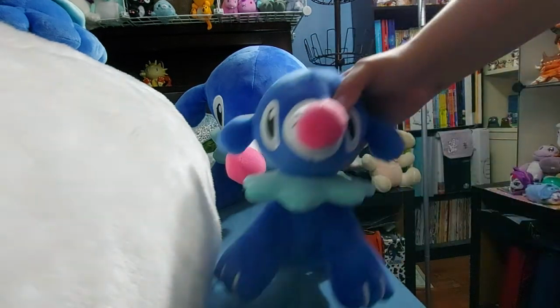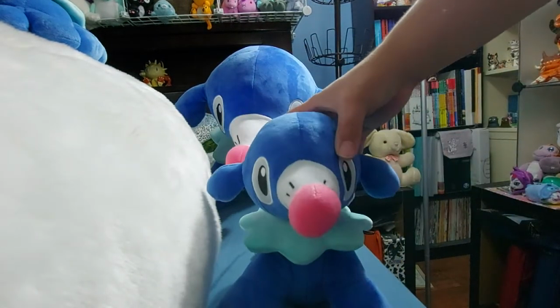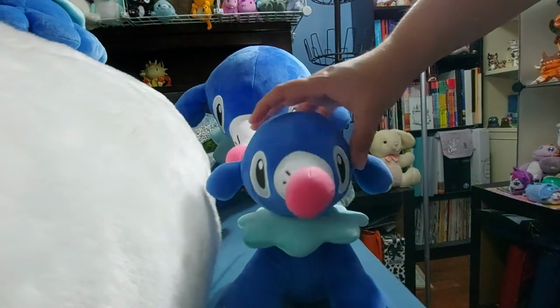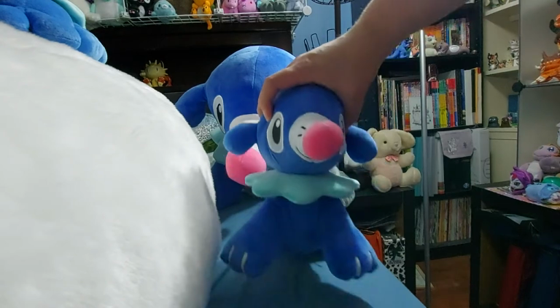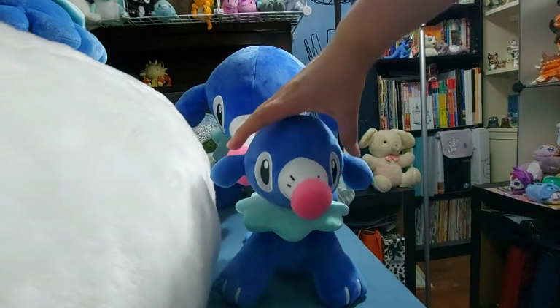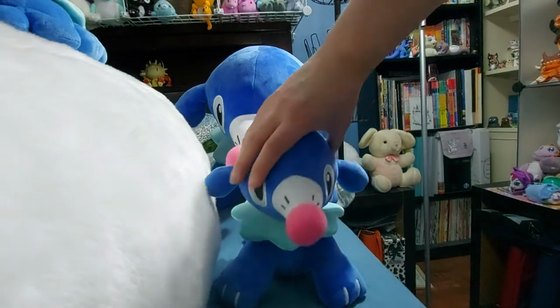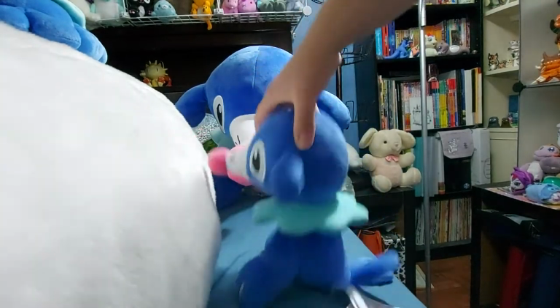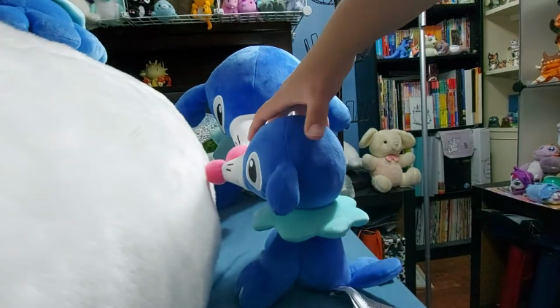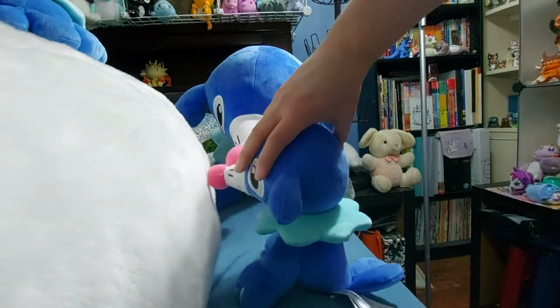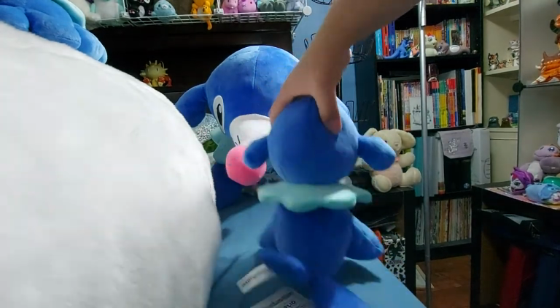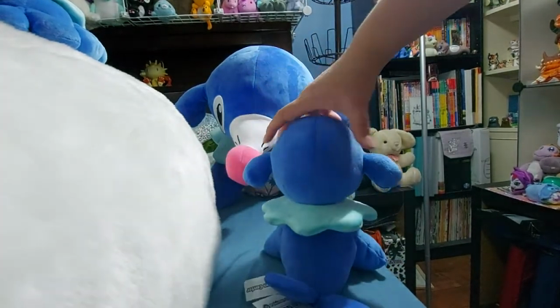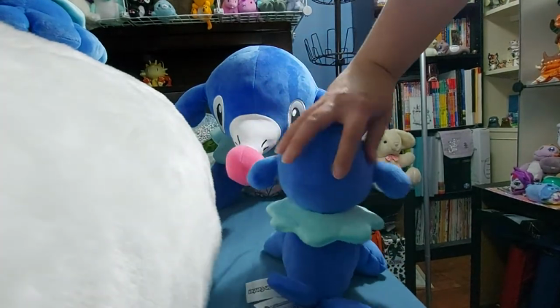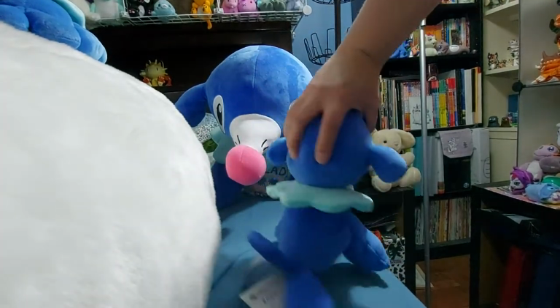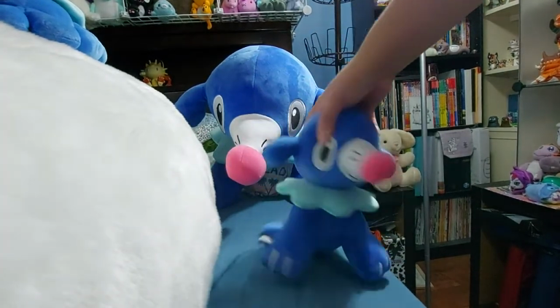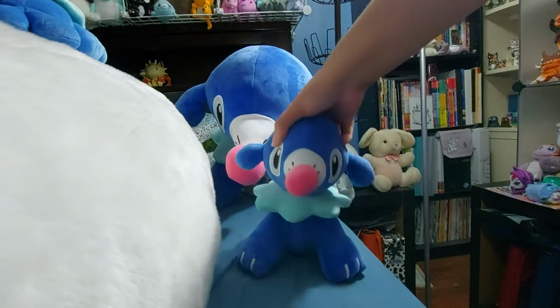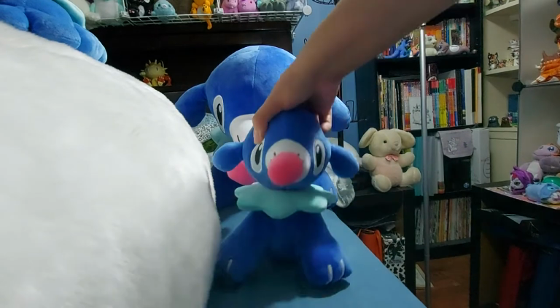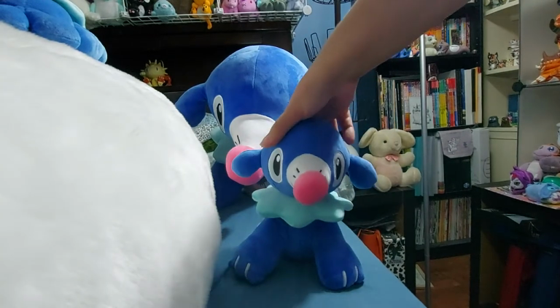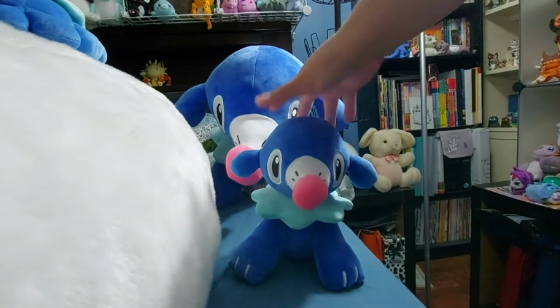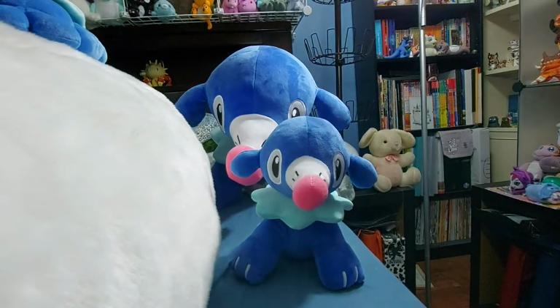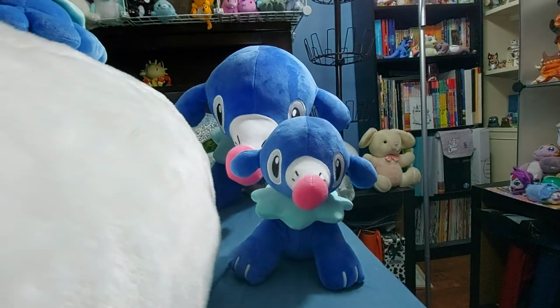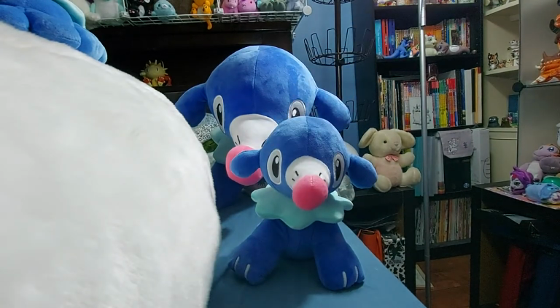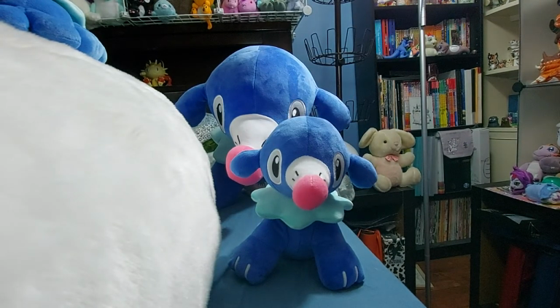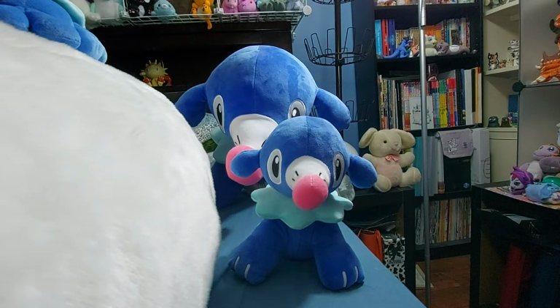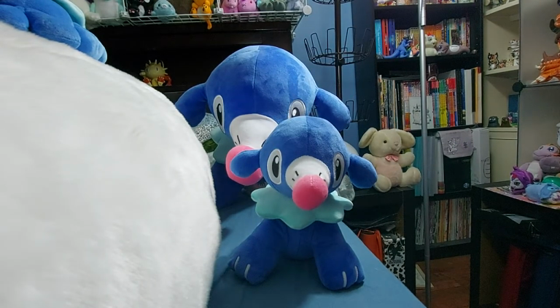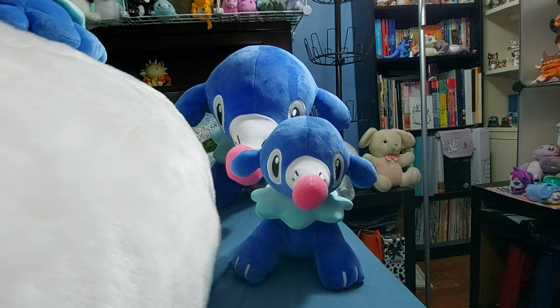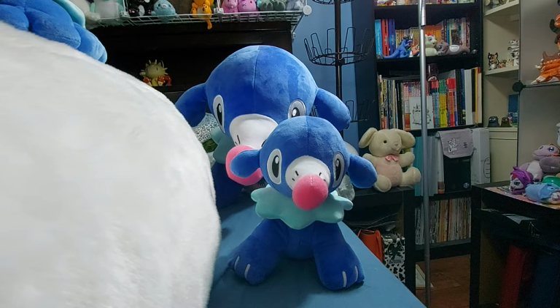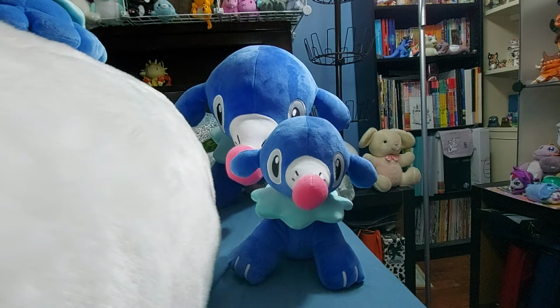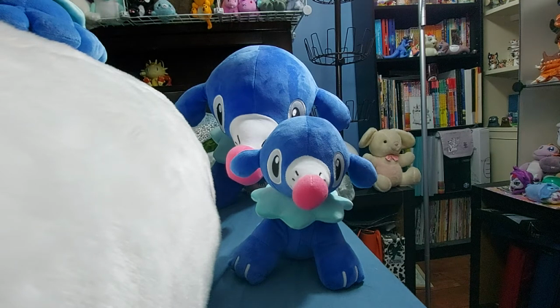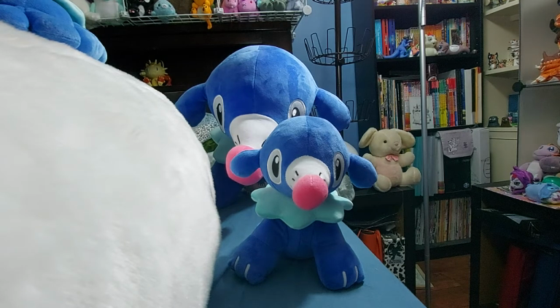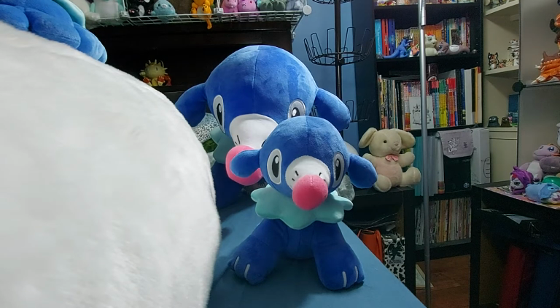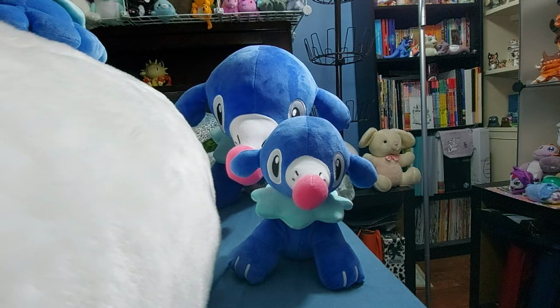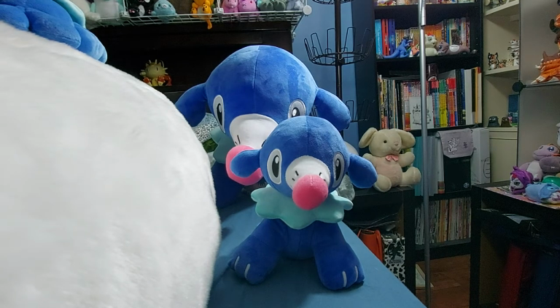This is the smaller version — the Poké Plush. A friend of mine purchased it for me from a GameStop in the States, because EB Games, the Canadian equivalent of GameStop, got absolutely nothing. They usually never do.